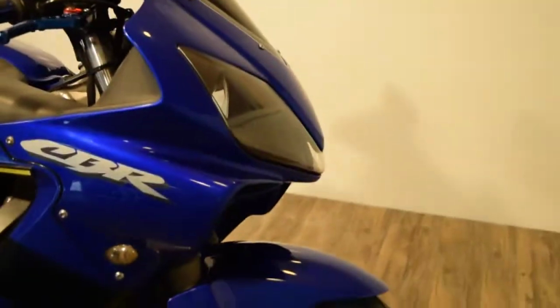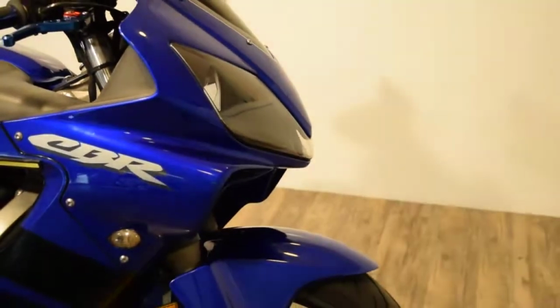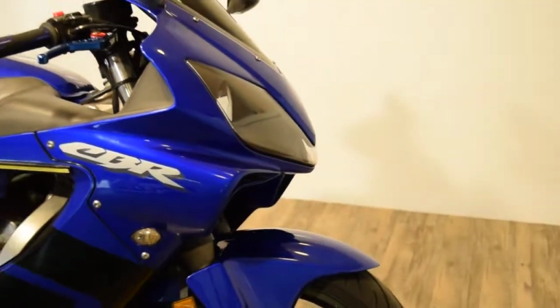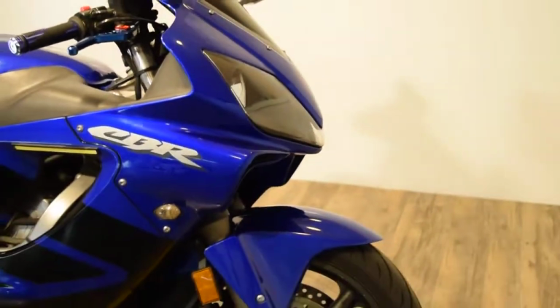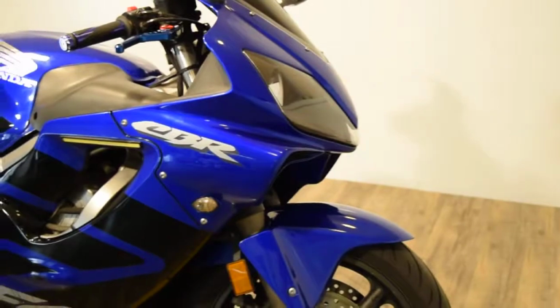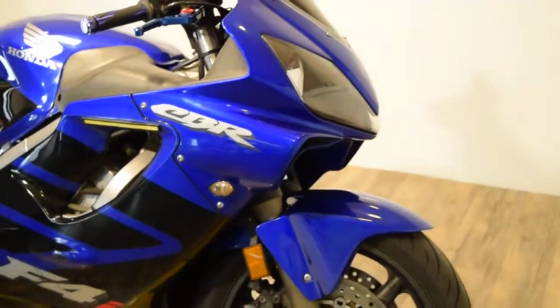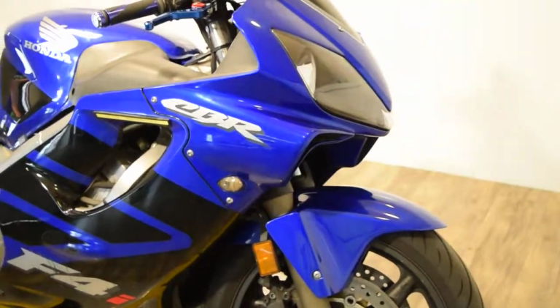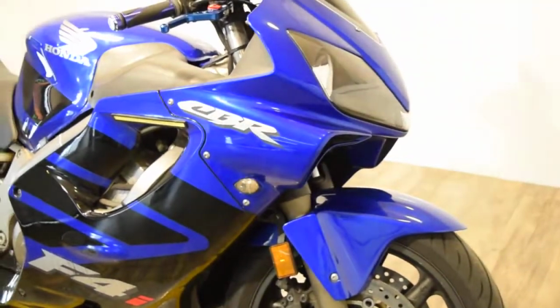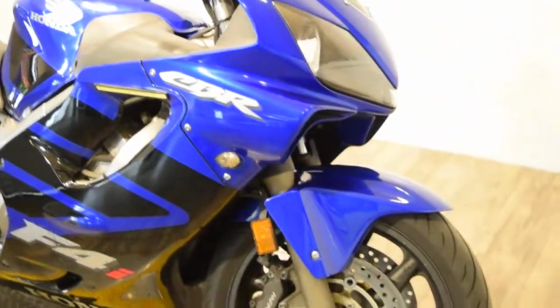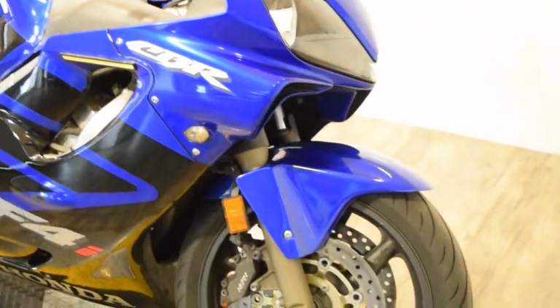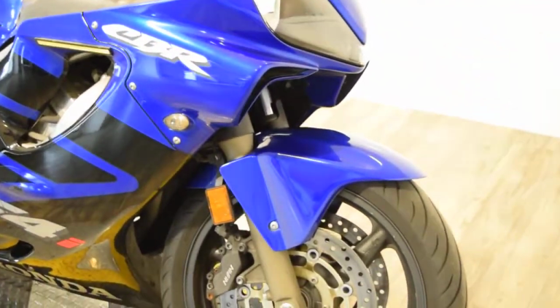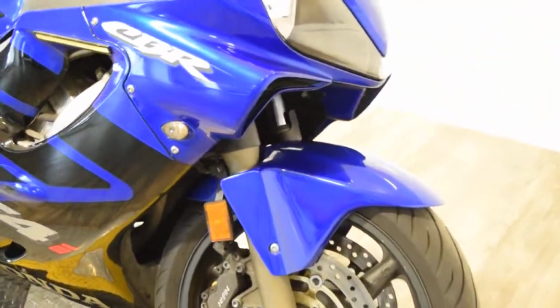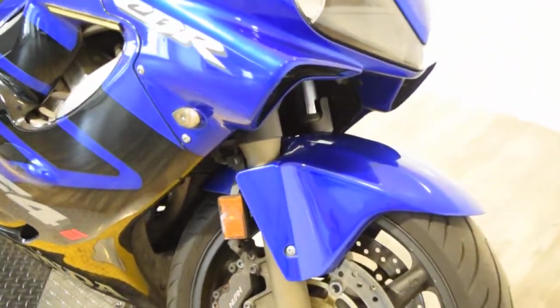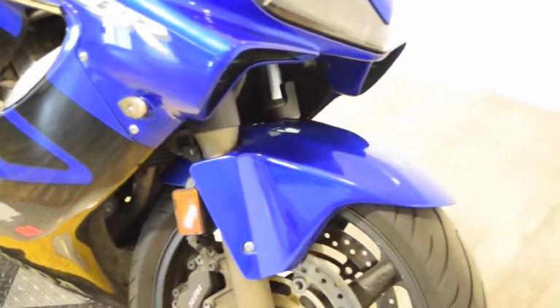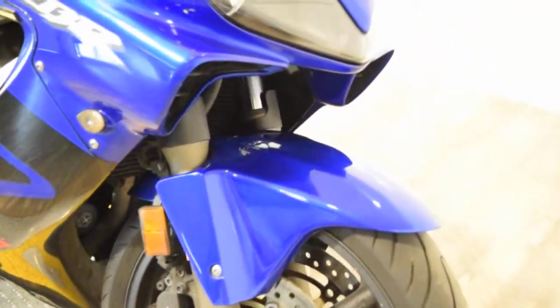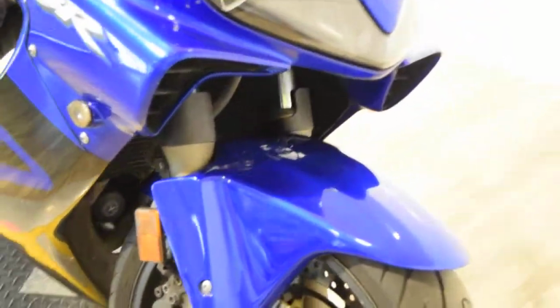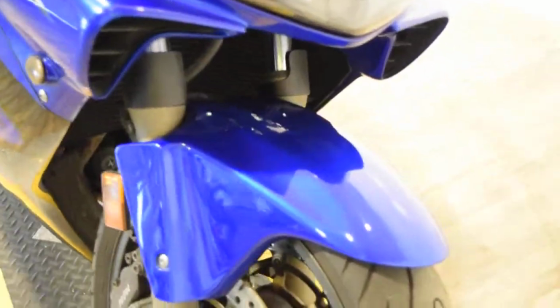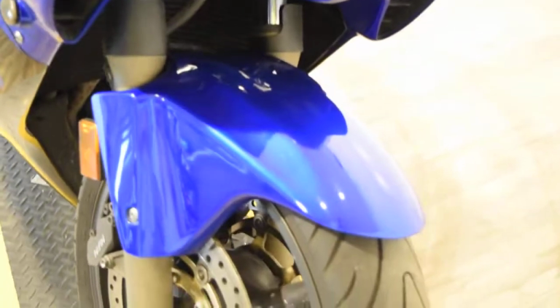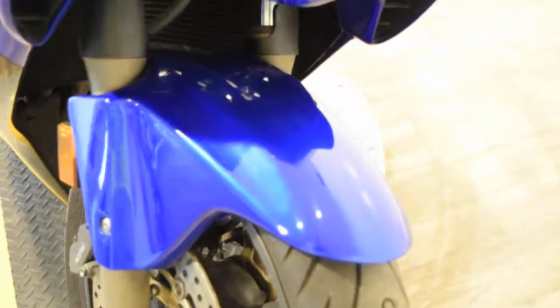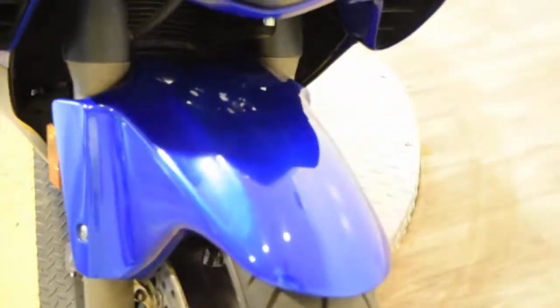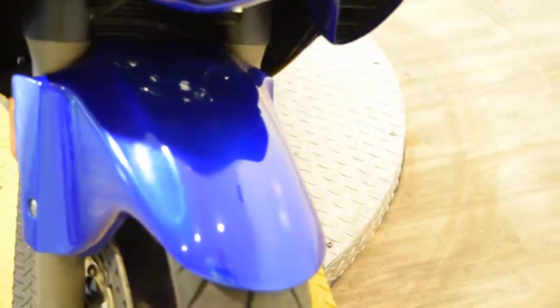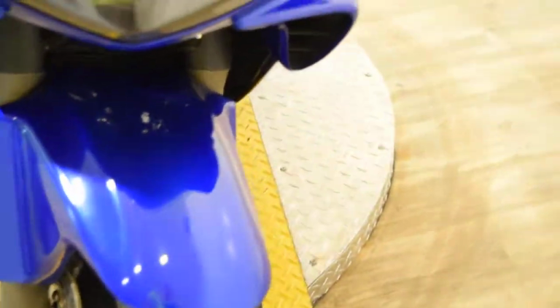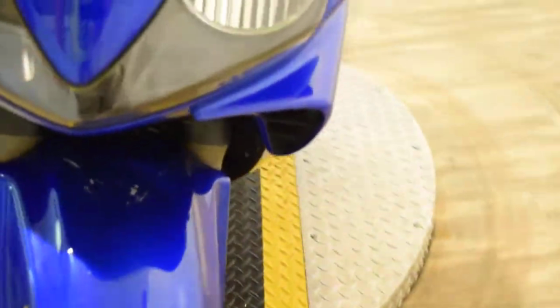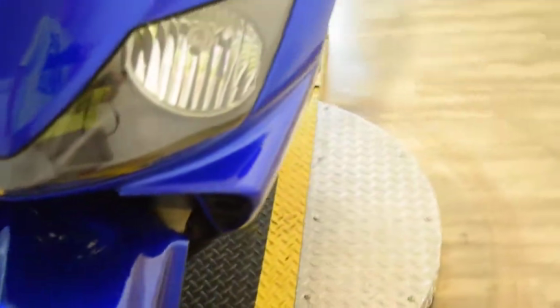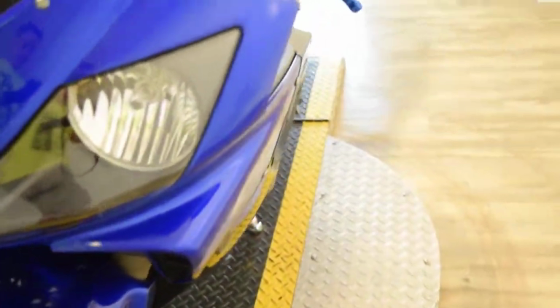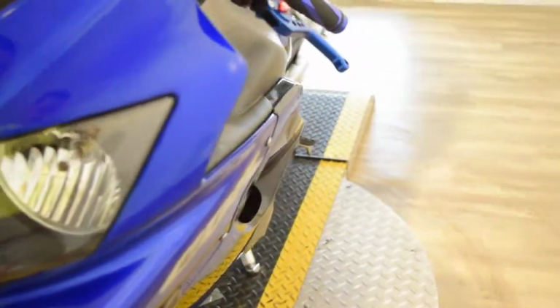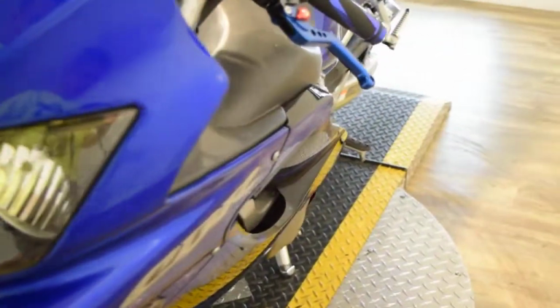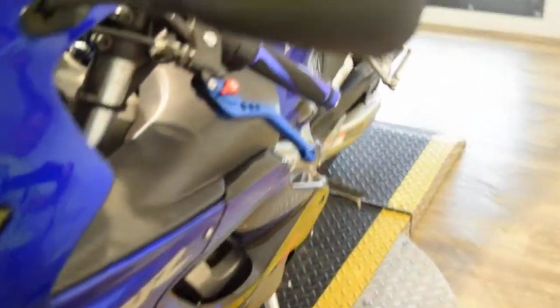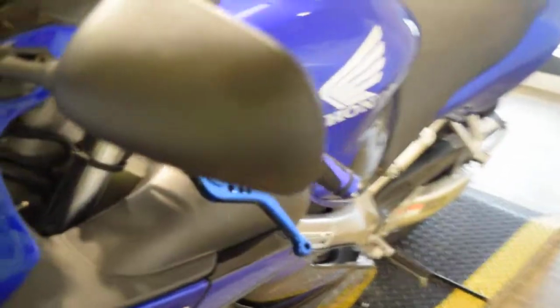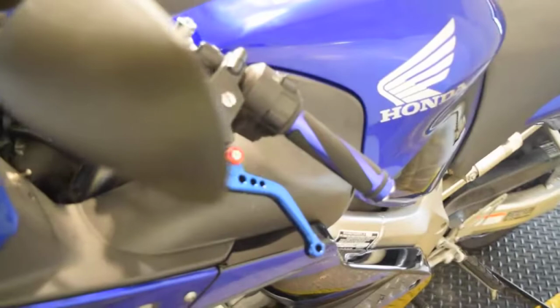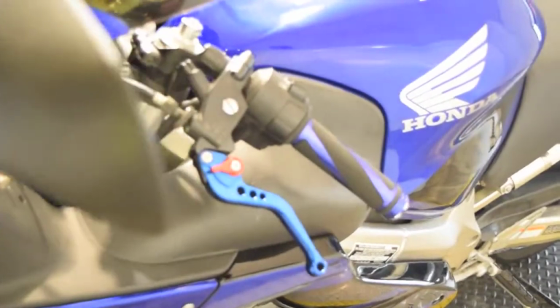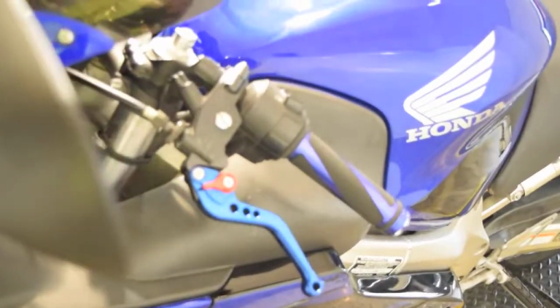All of our bikes here are safetyed and service inspected. This bike is ready to go. Front tire's in great shape — it's got plenty of tread. There's adjustable levers.